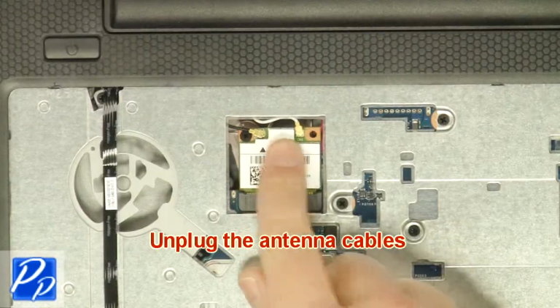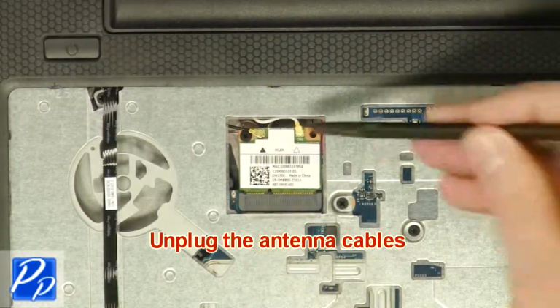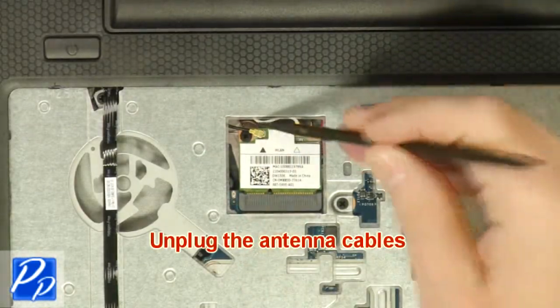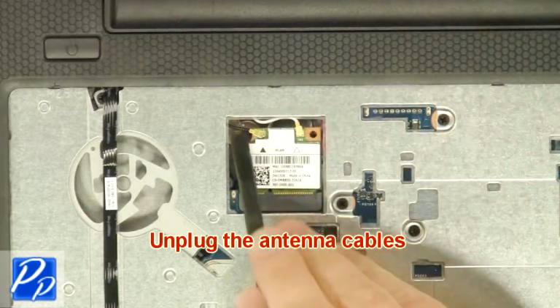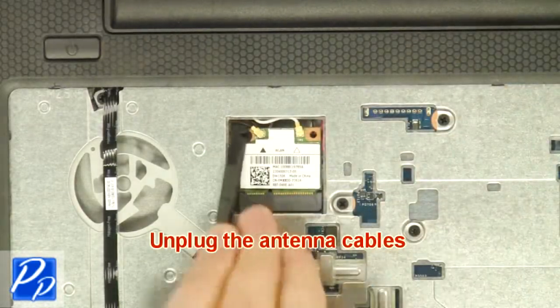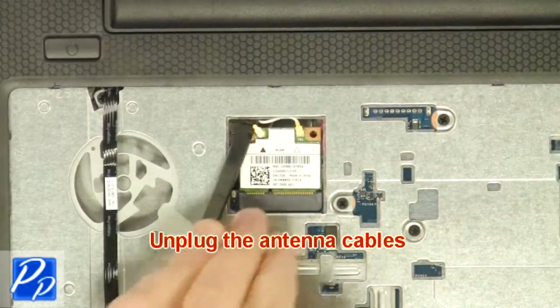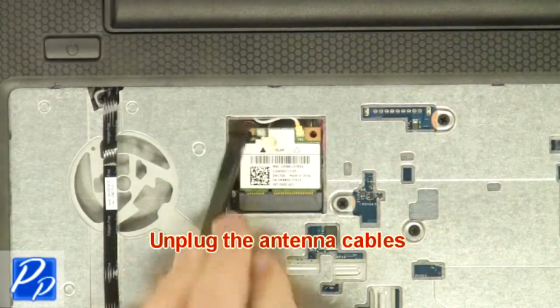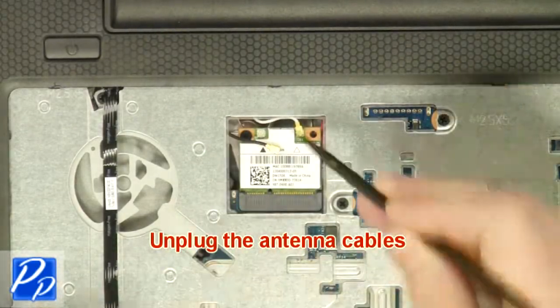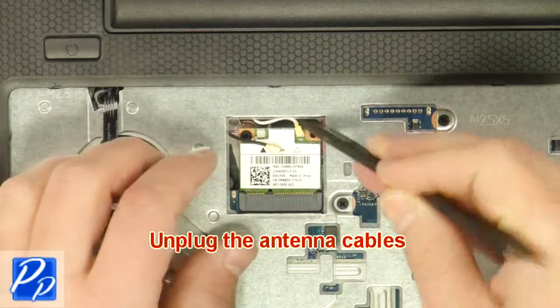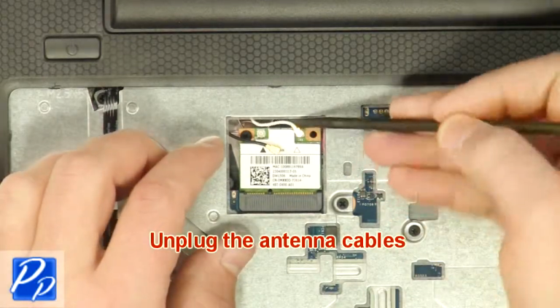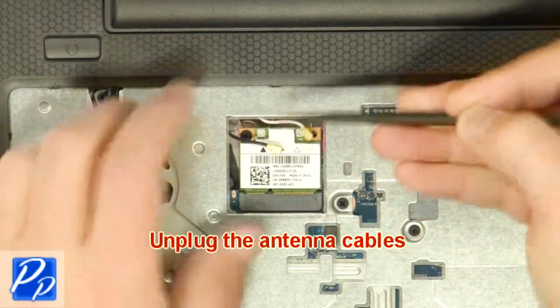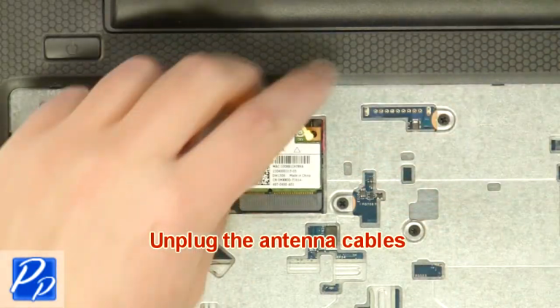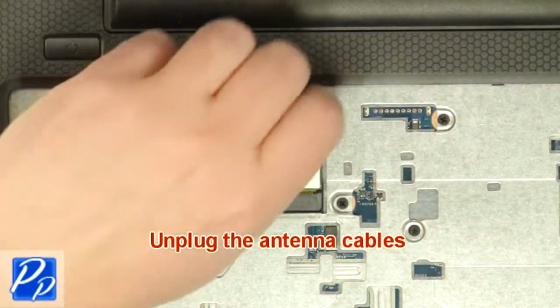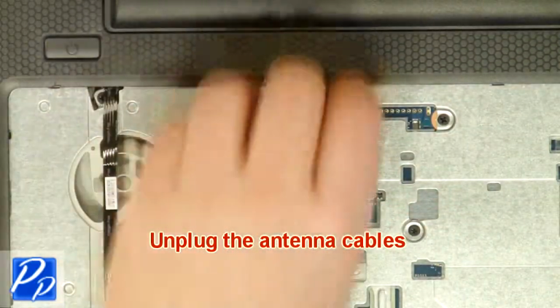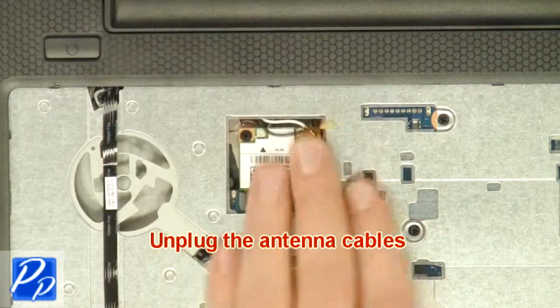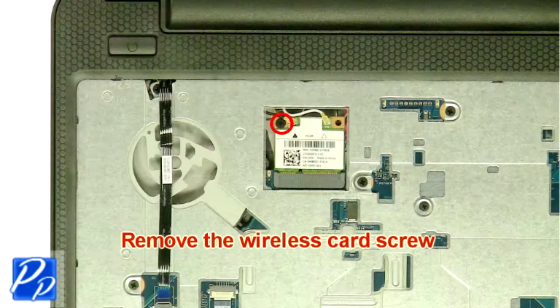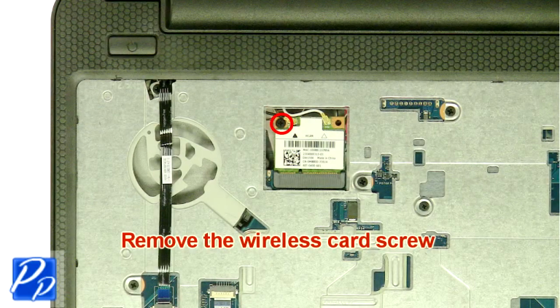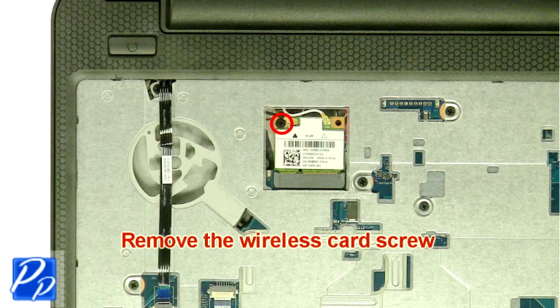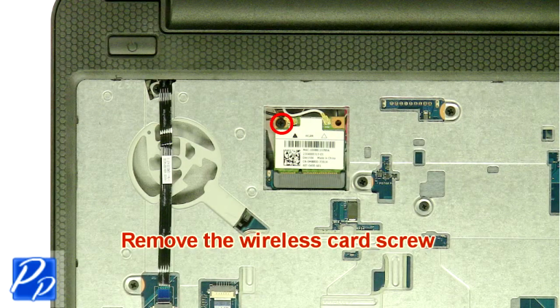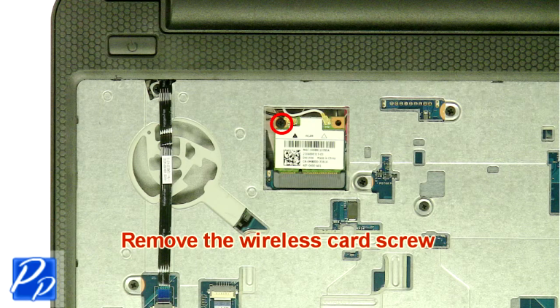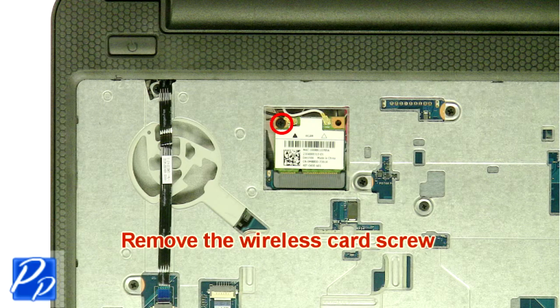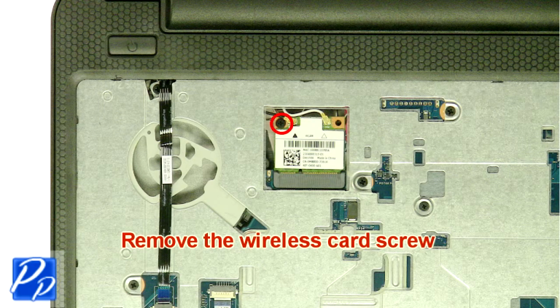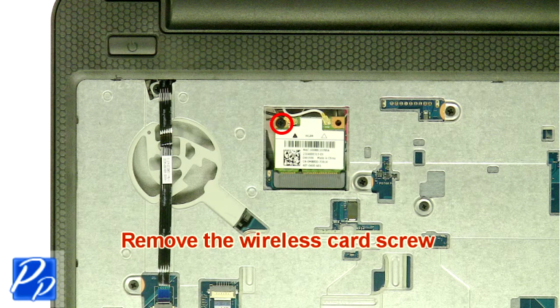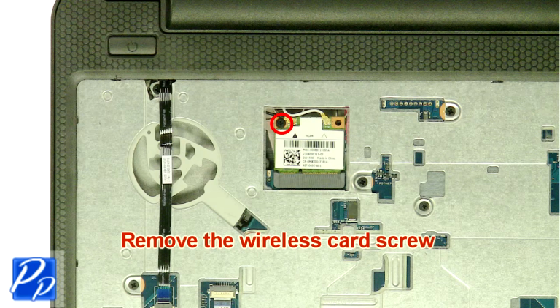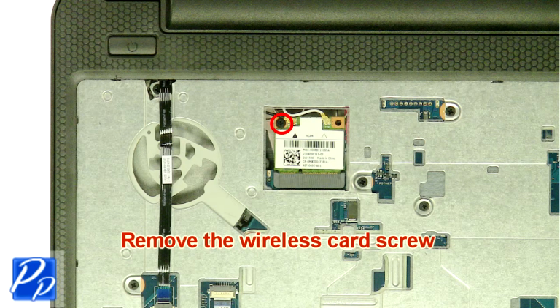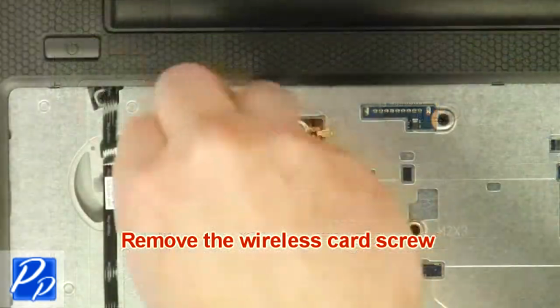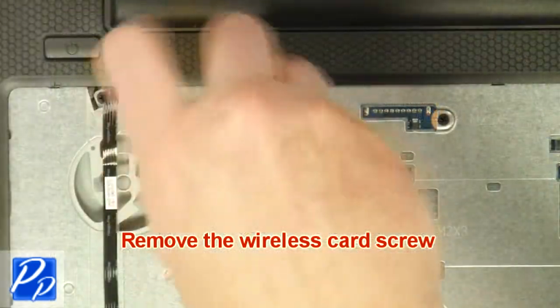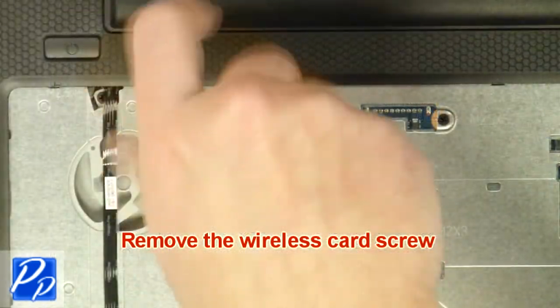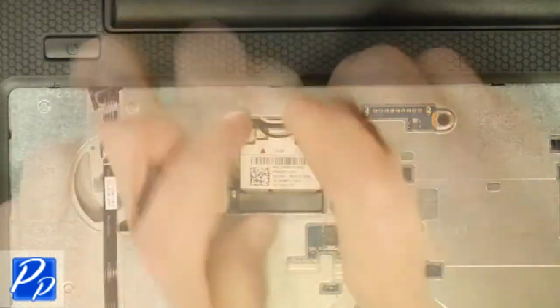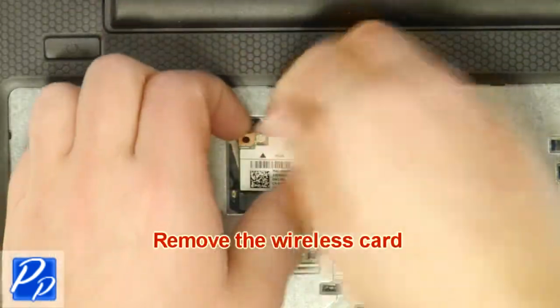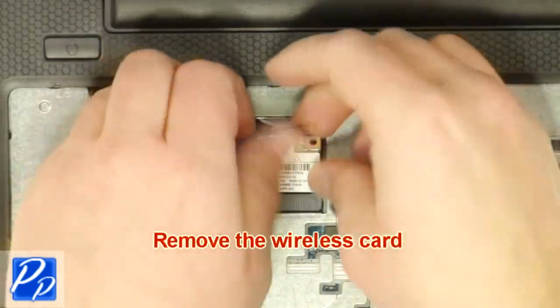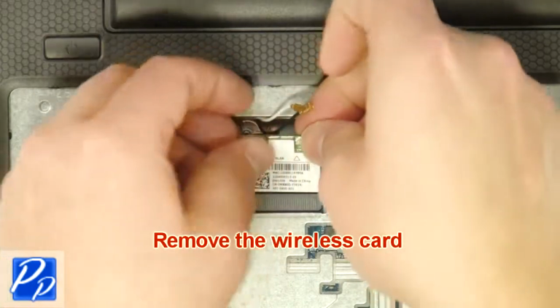Unplug the antenna cables. Remove the wireless card screw, then remove the wireless card.